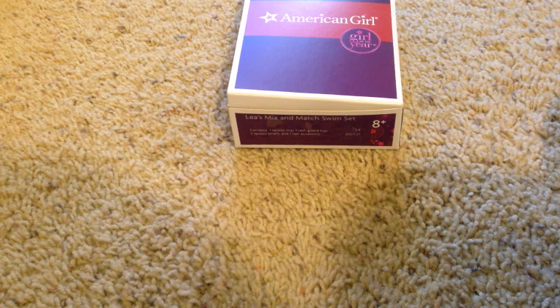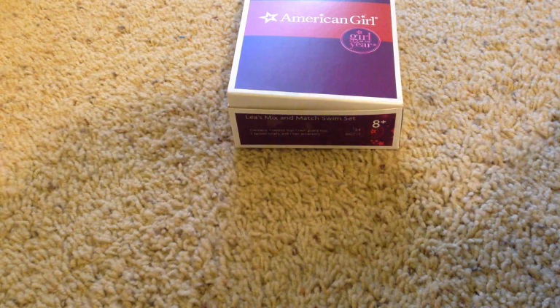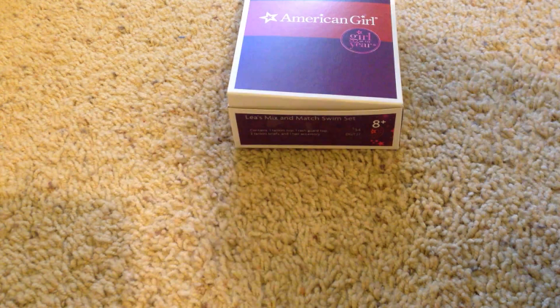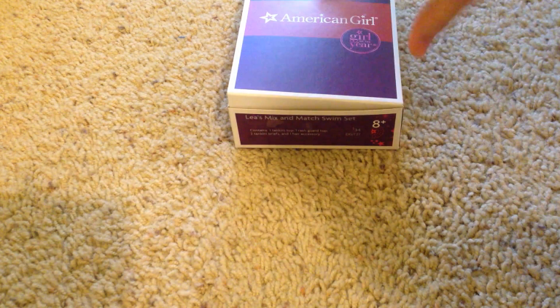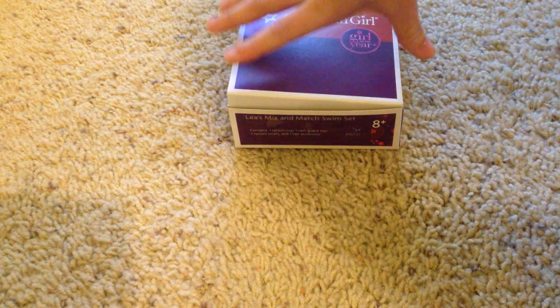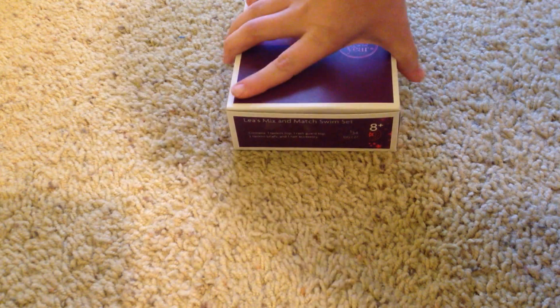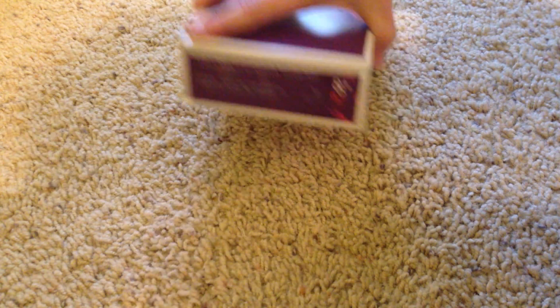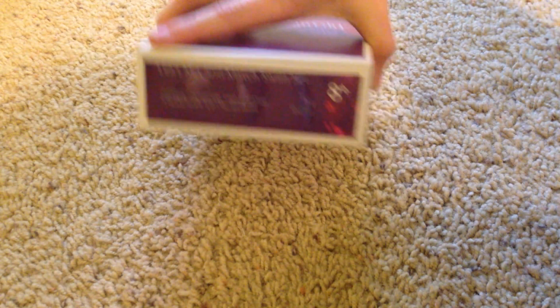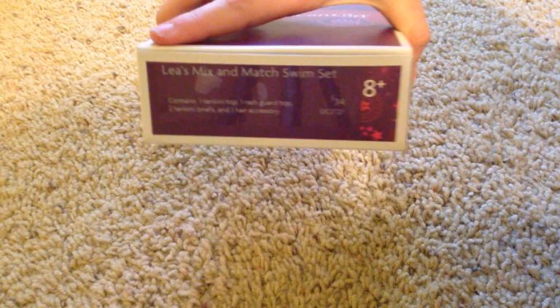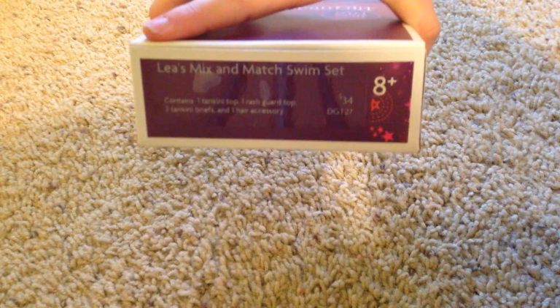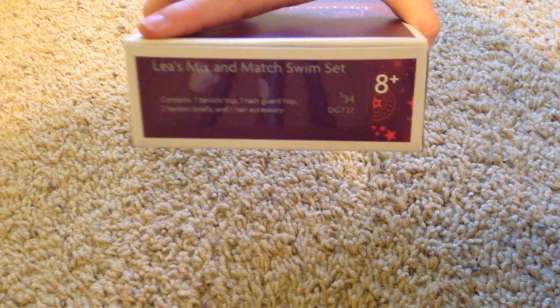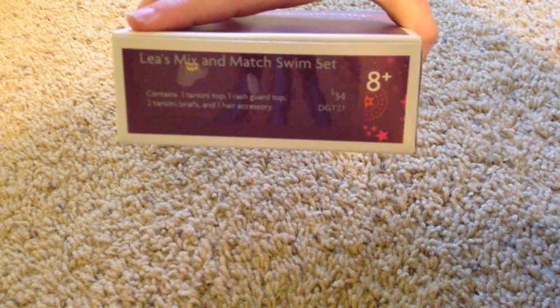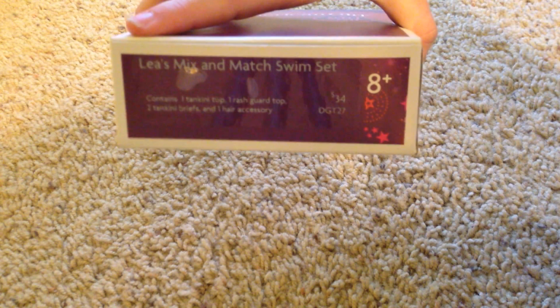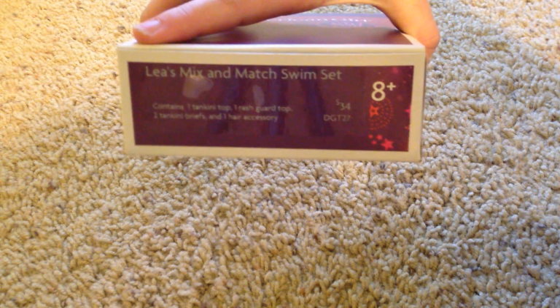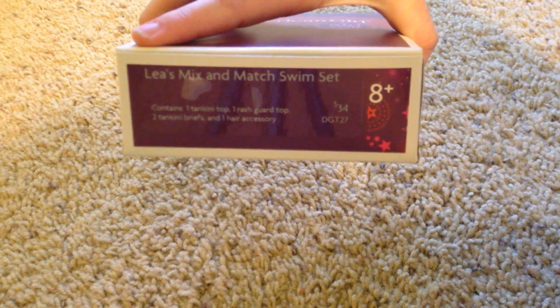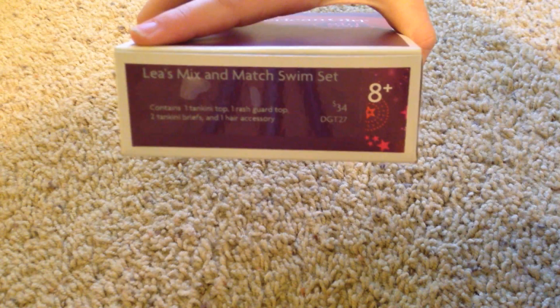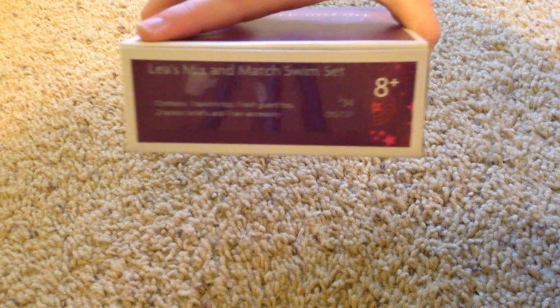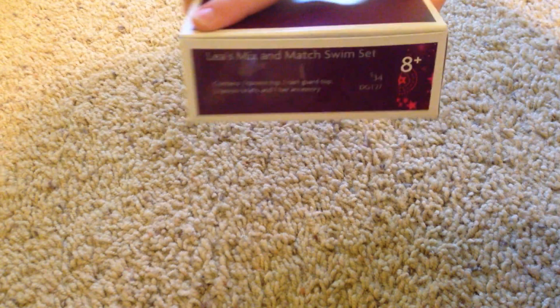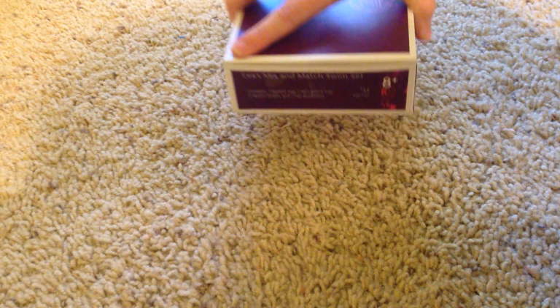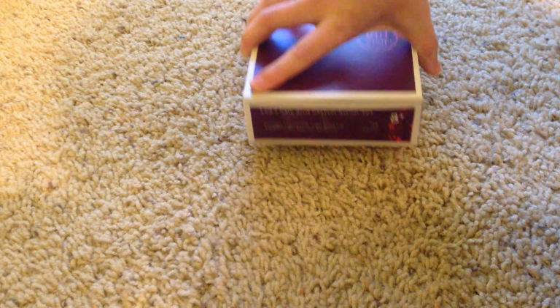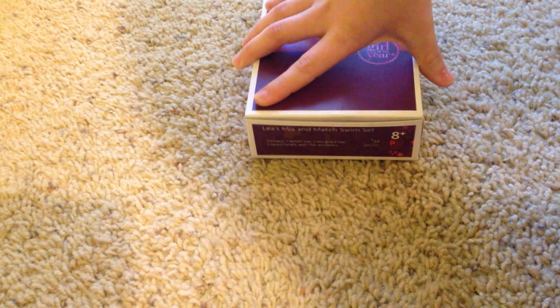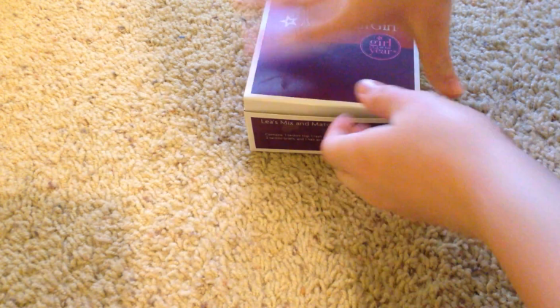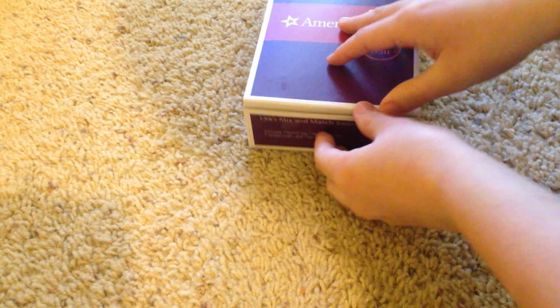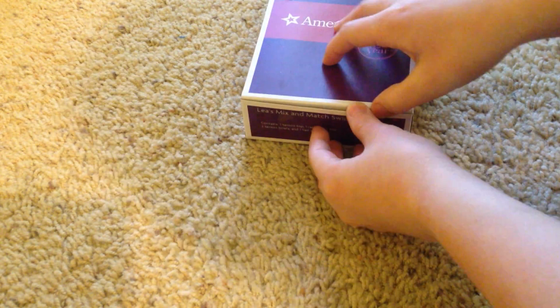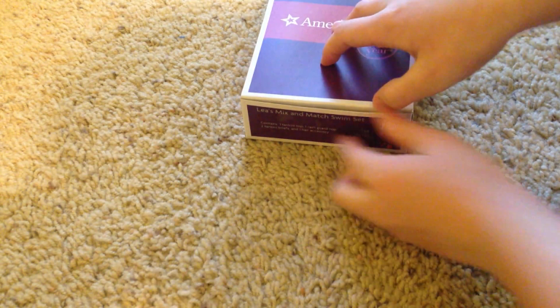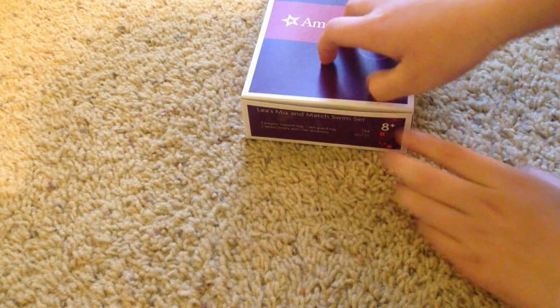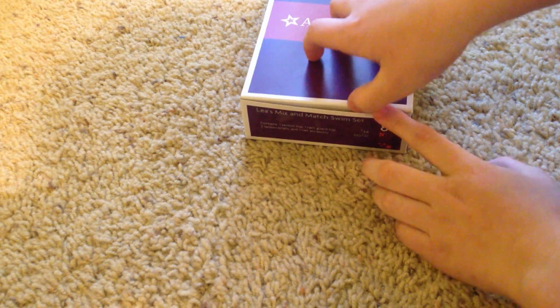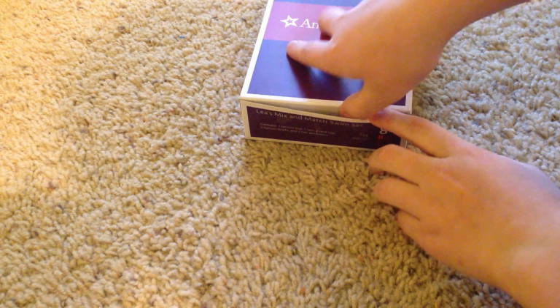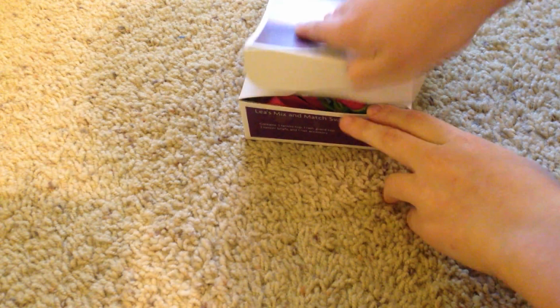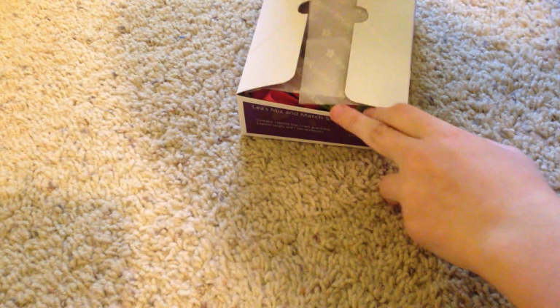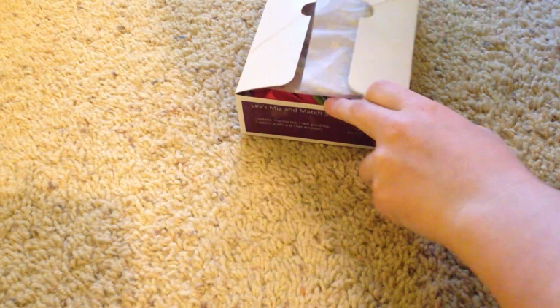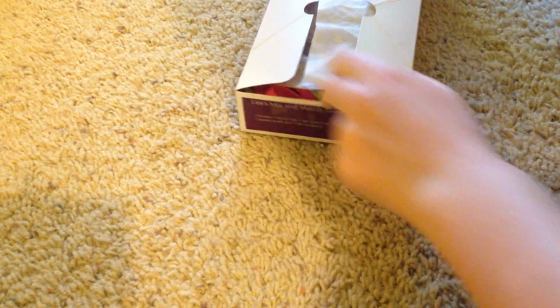Hey guys, welcome to American Girl Save Me. Today I will be opening Leah's Mix and Match Swim Set. I got this outfit for $34. Let's get started.